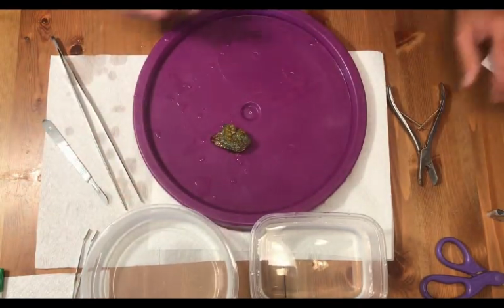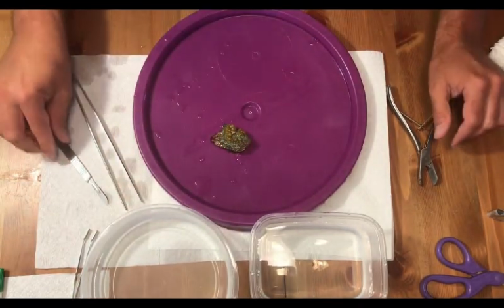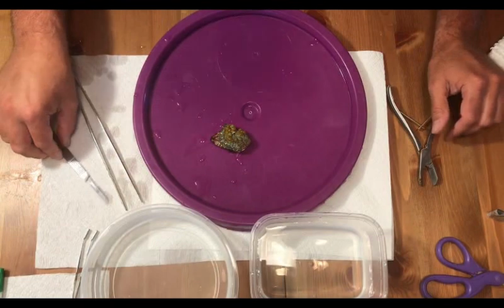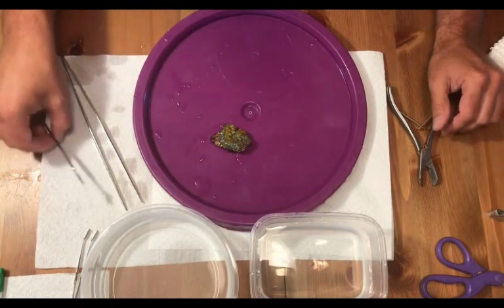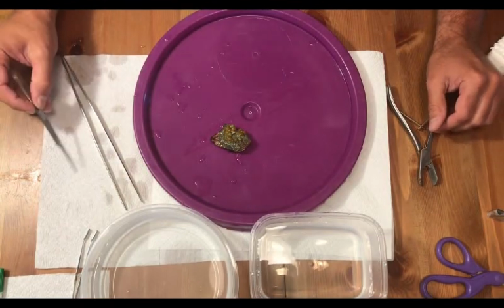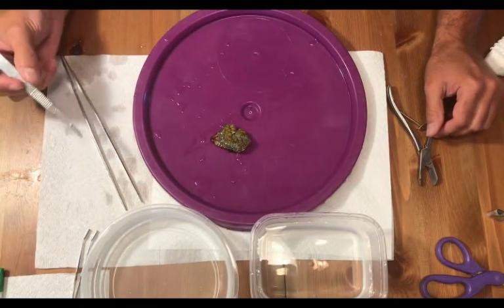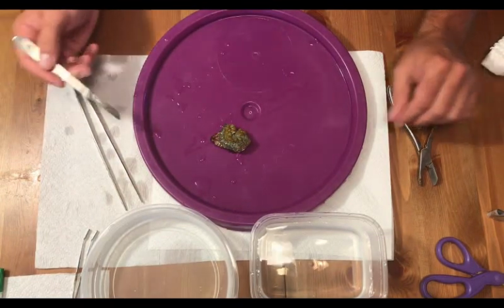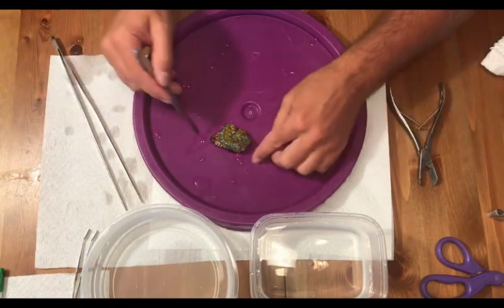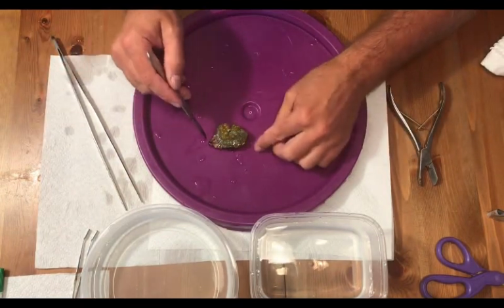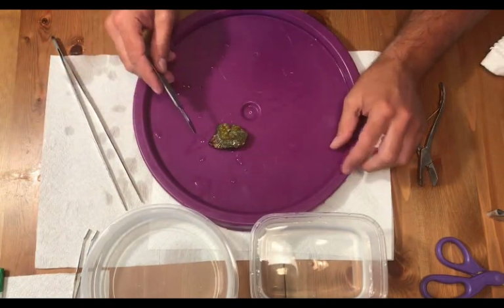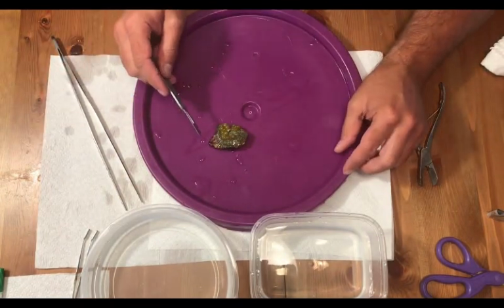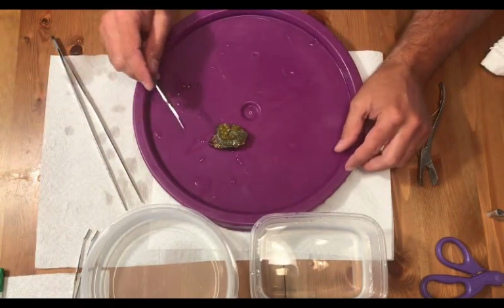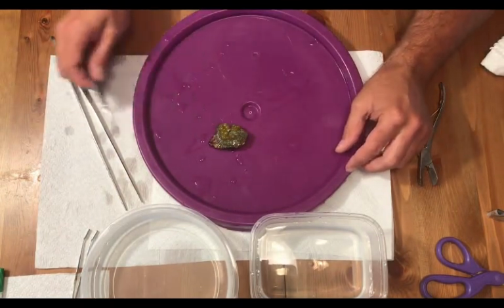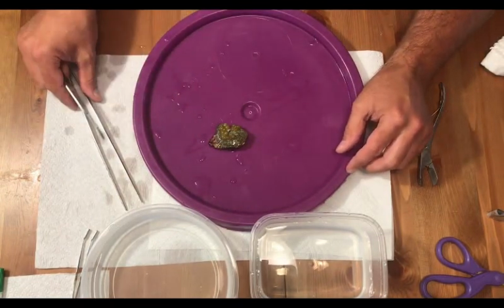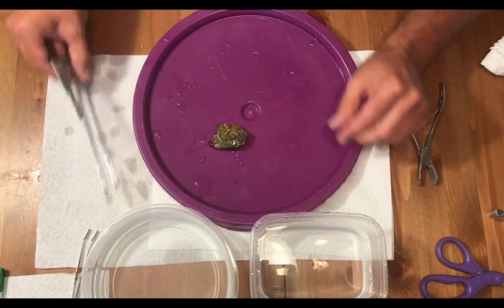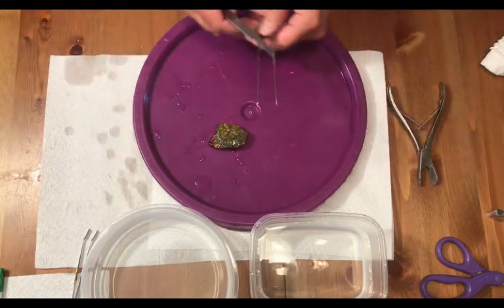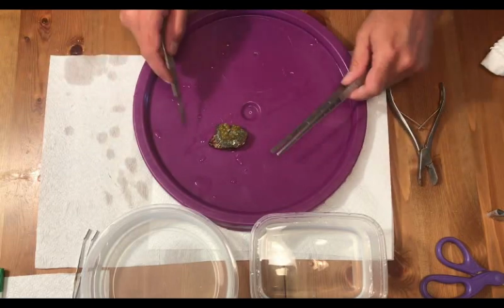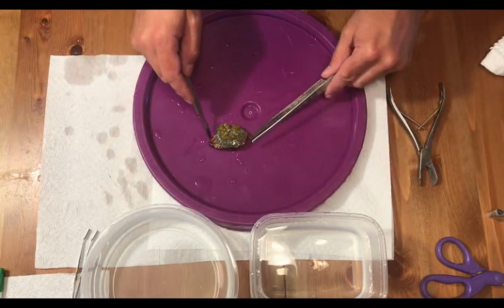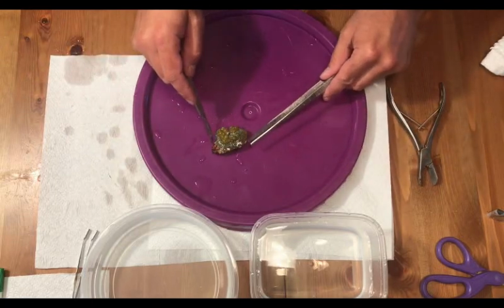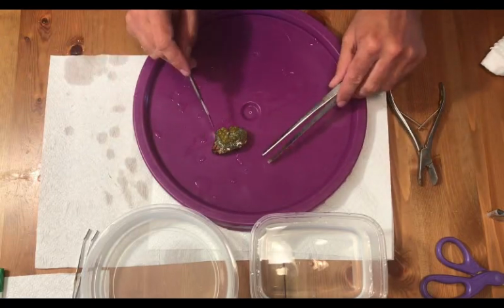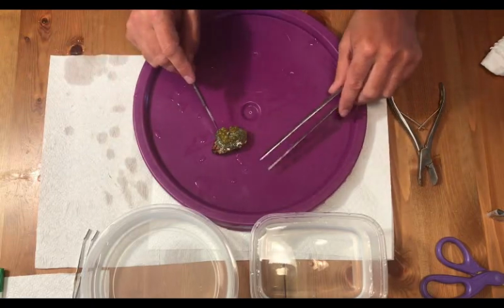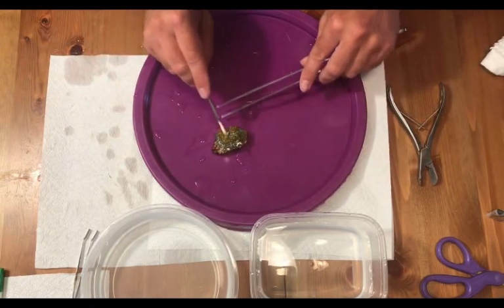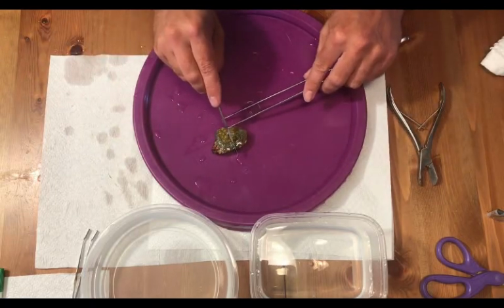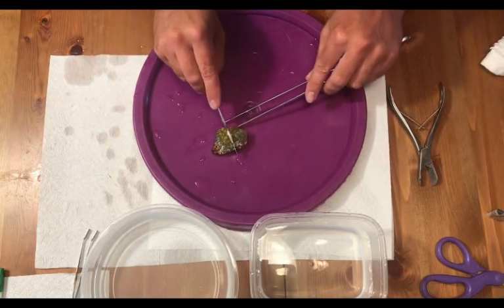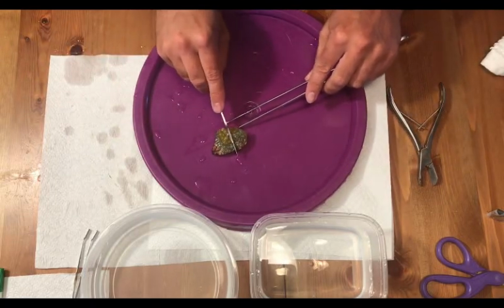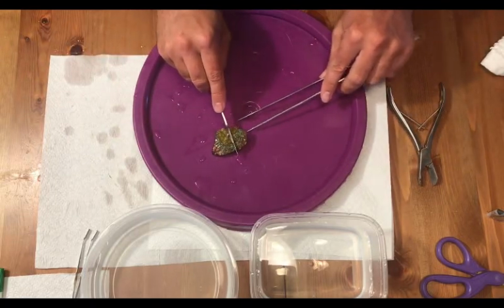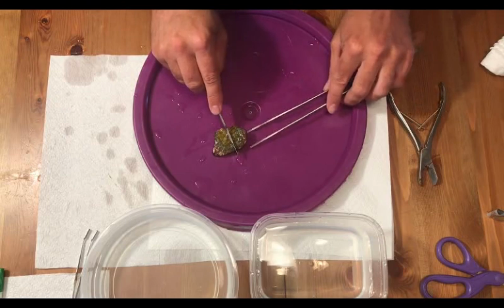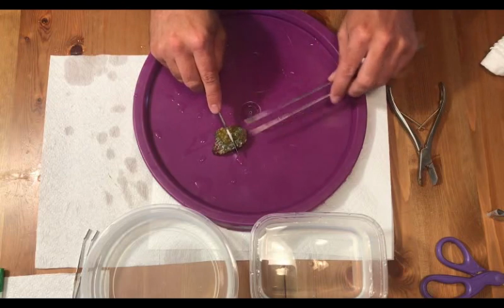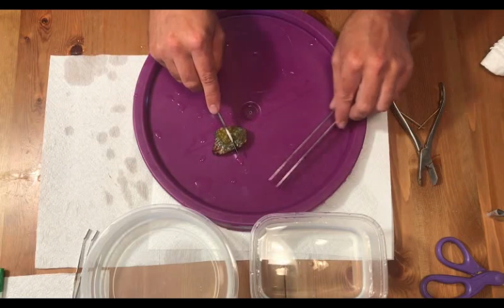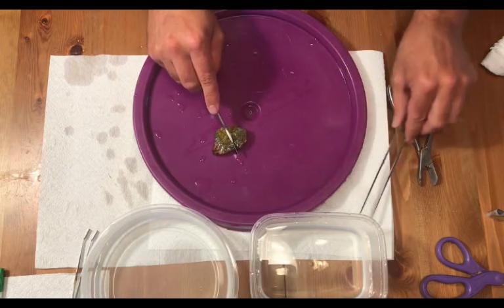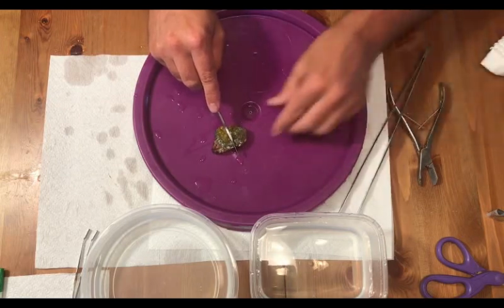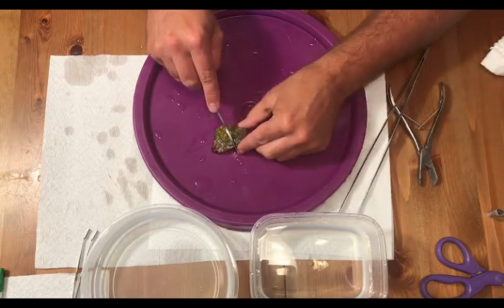I took the mushroom out of the tank. When it was fully extended in my tank, it was about the size of my palm — about four inches, four and a half inches when fully extended.